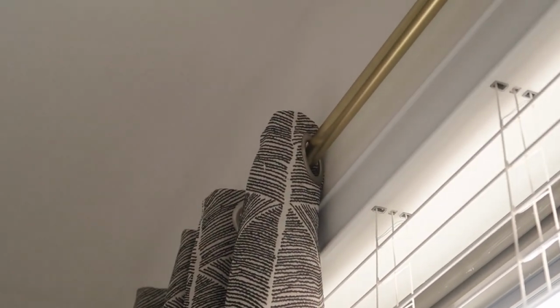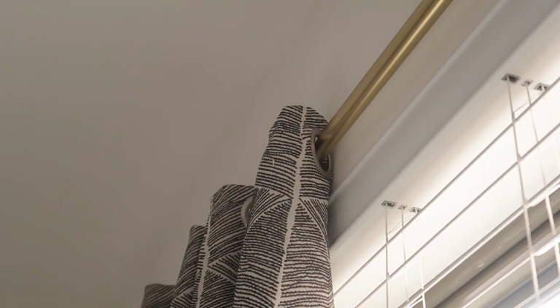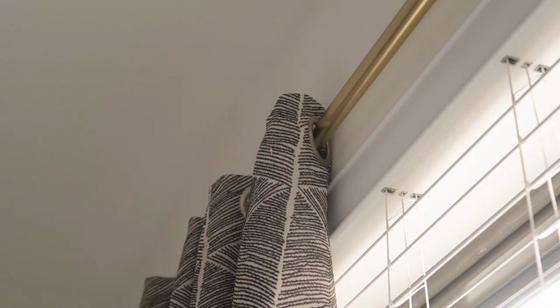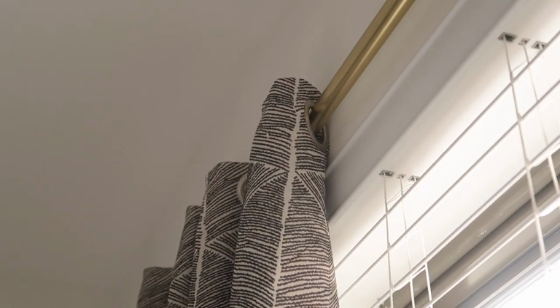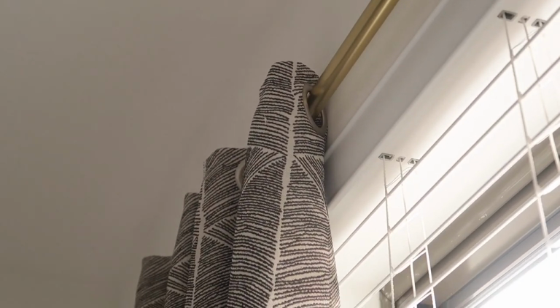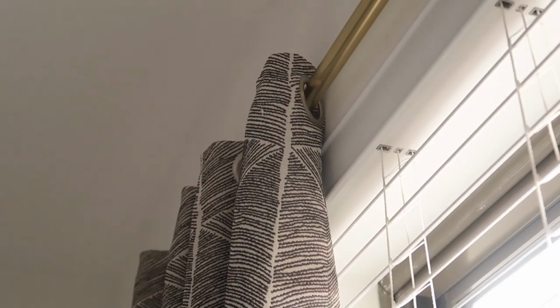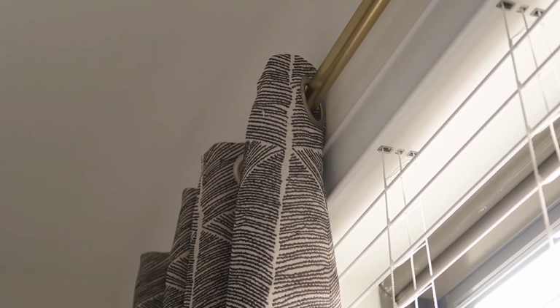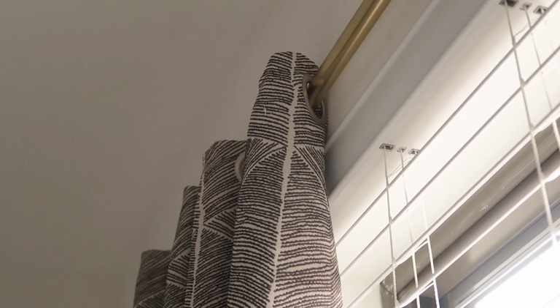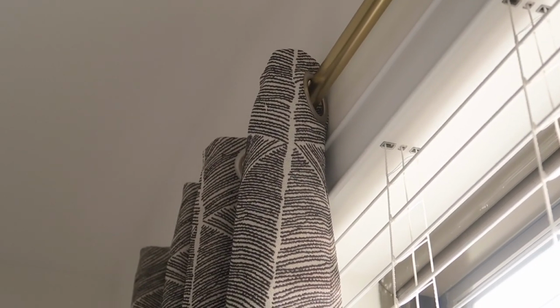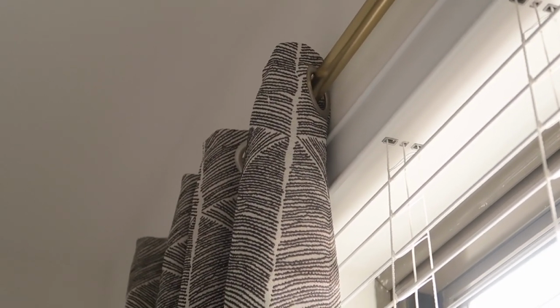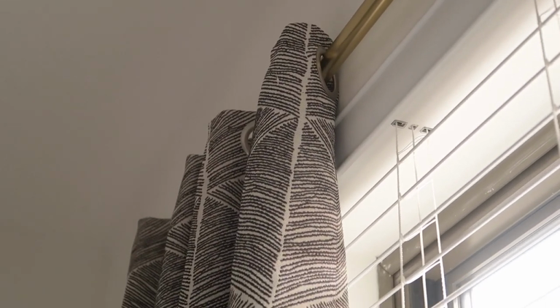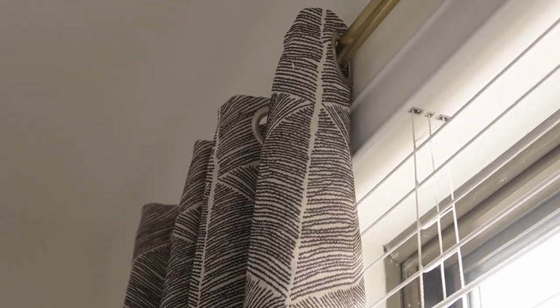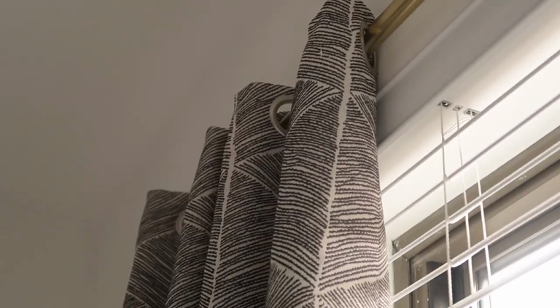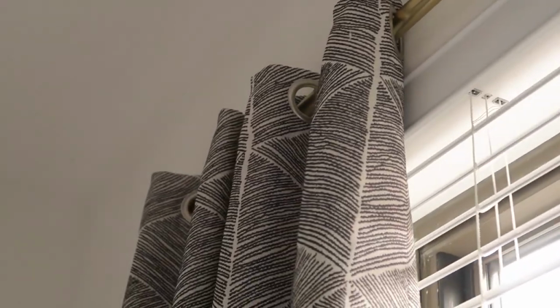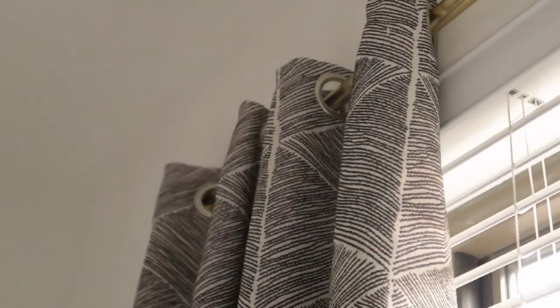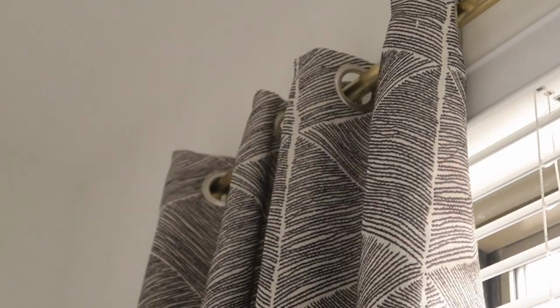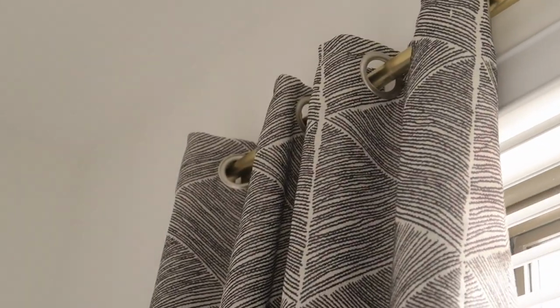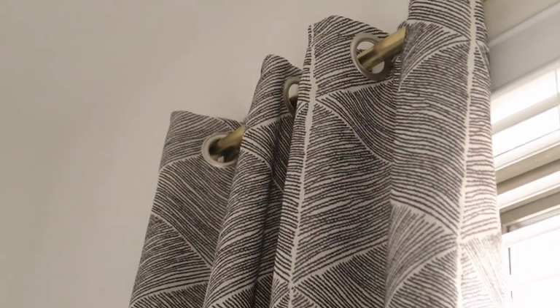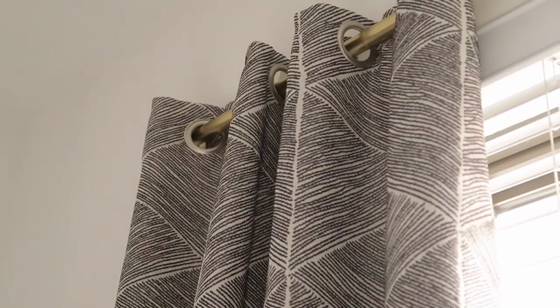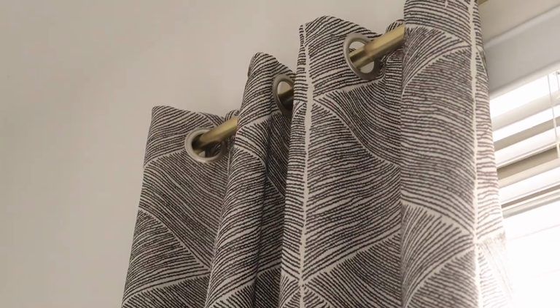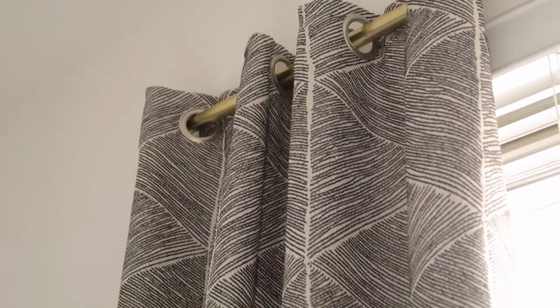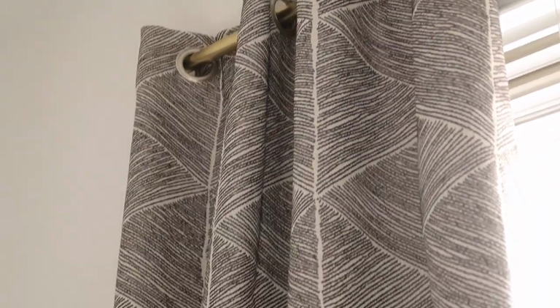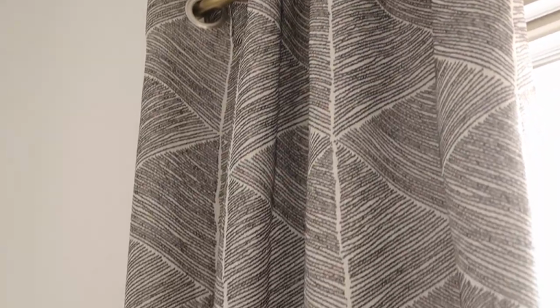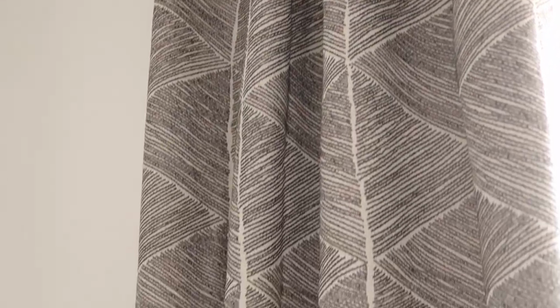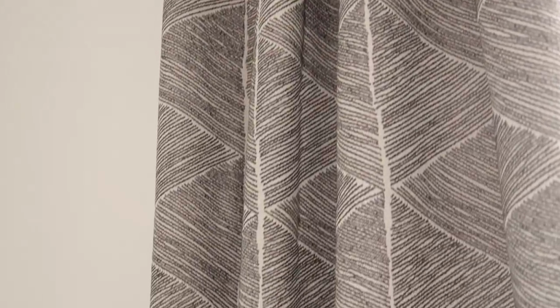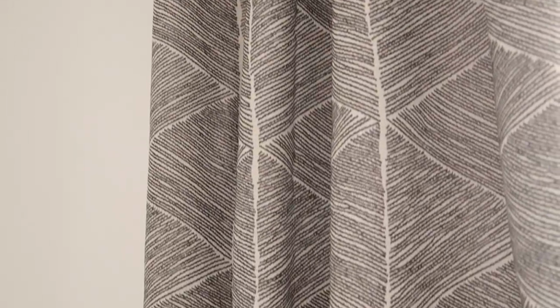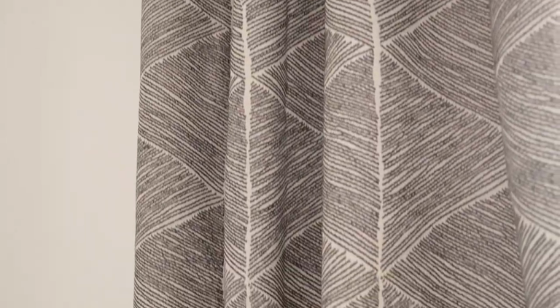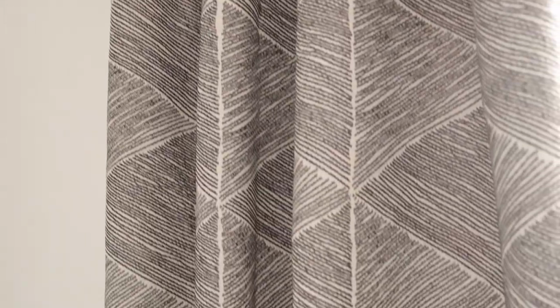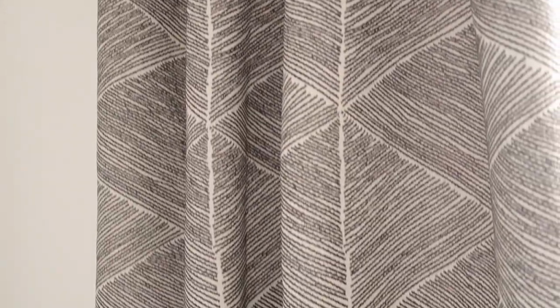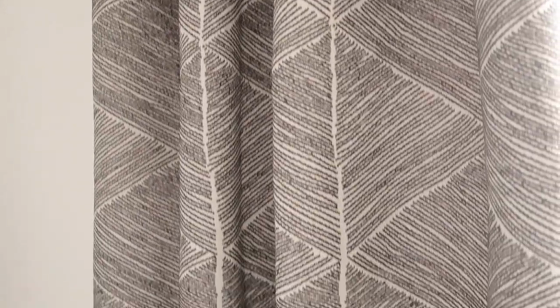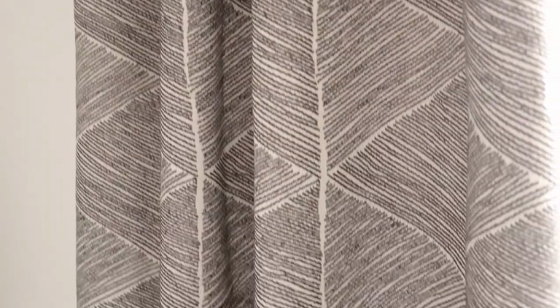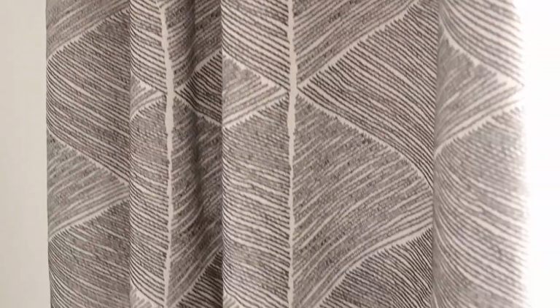I wanted to be completely honest about how it looks. I had to tuck that back there so it didn't look super awkward, but that's what it looks like — and this is the finished product.